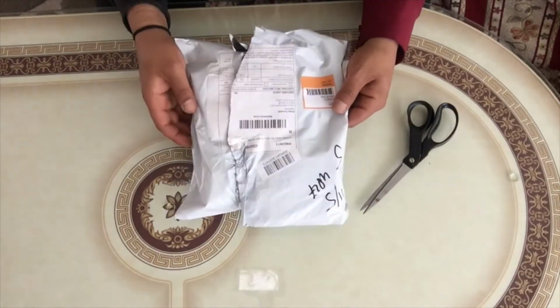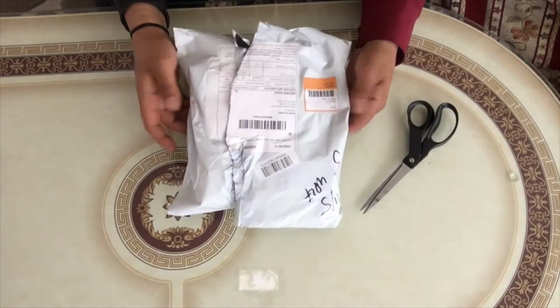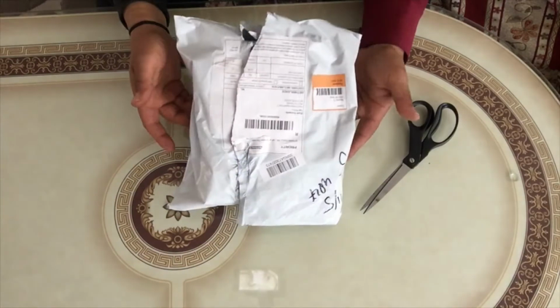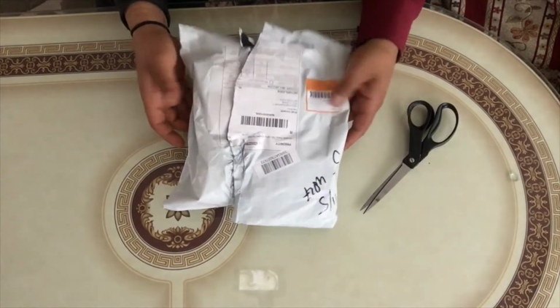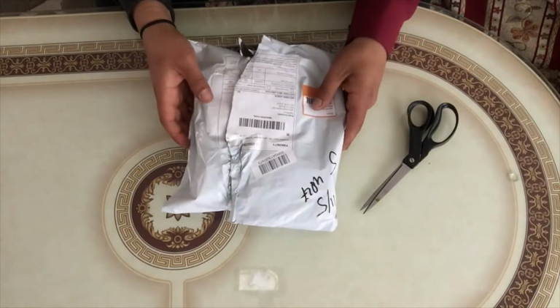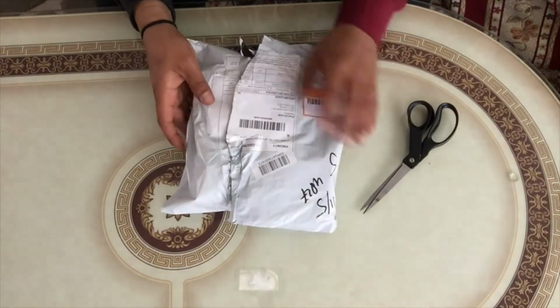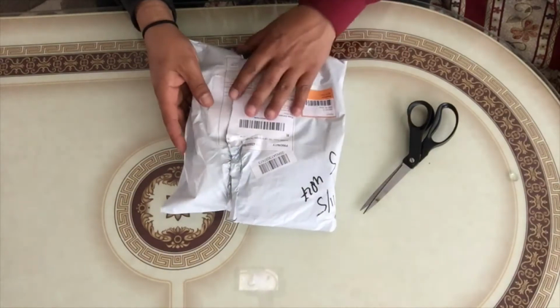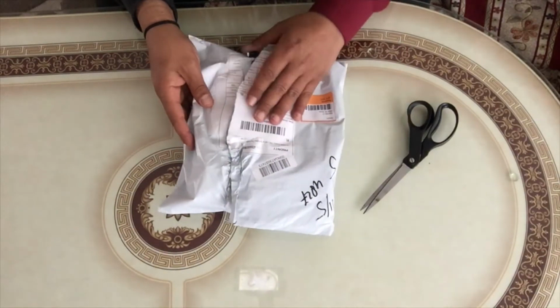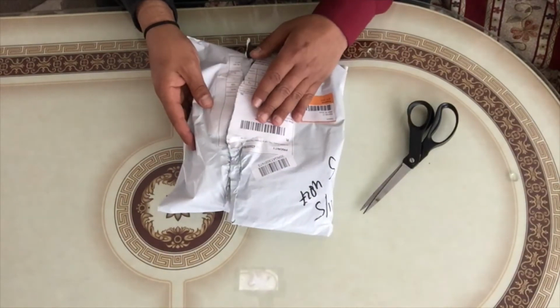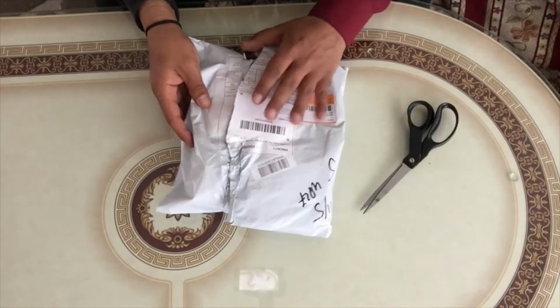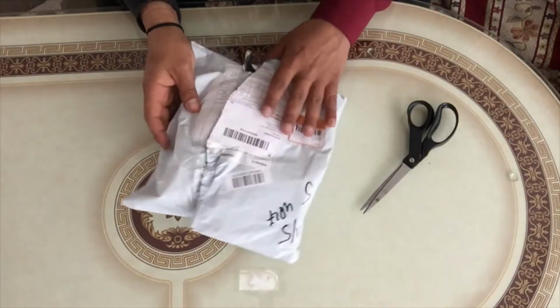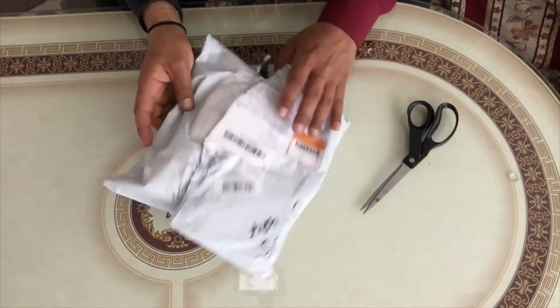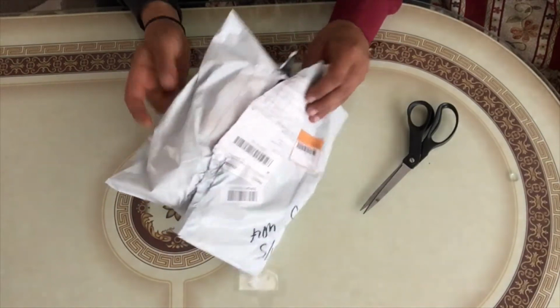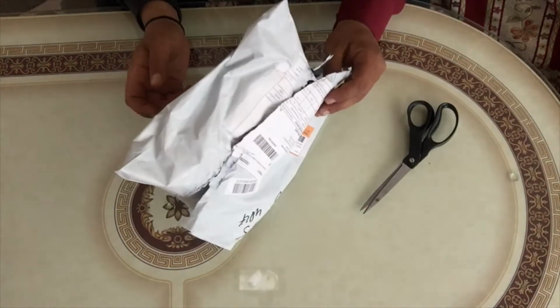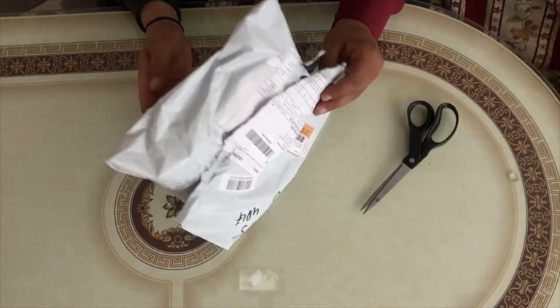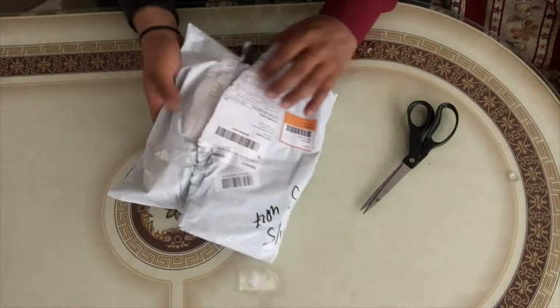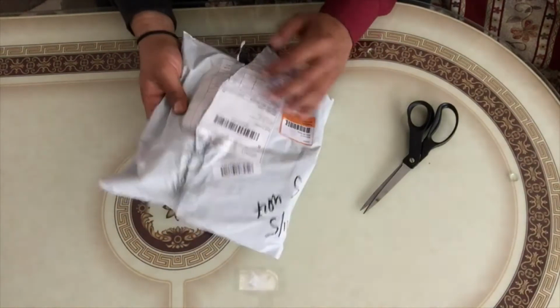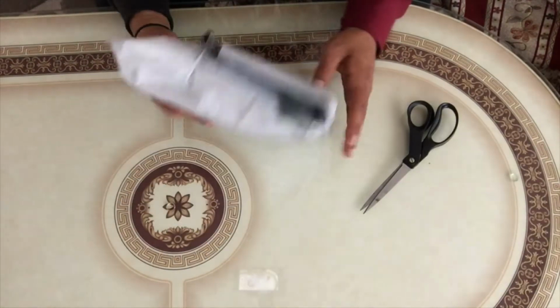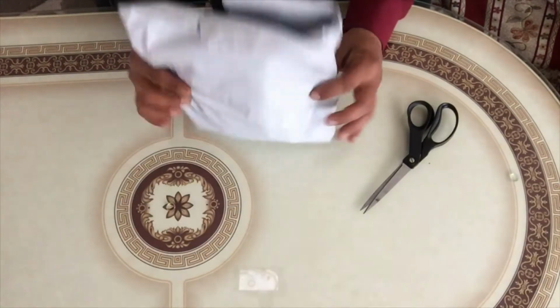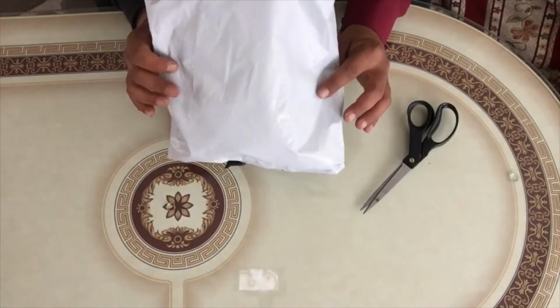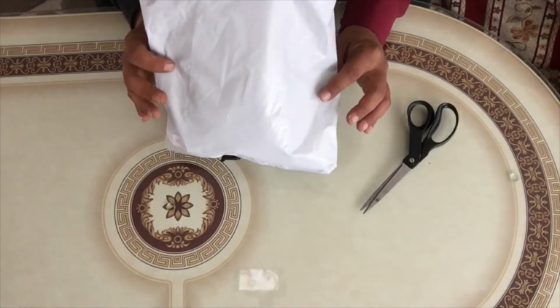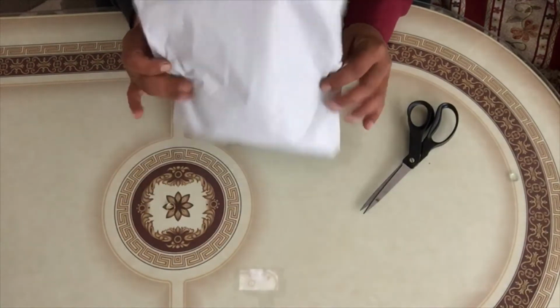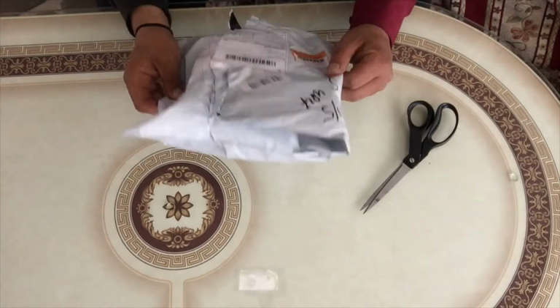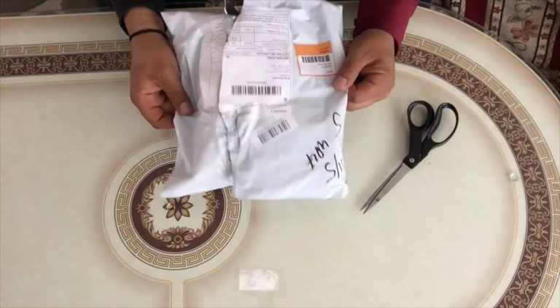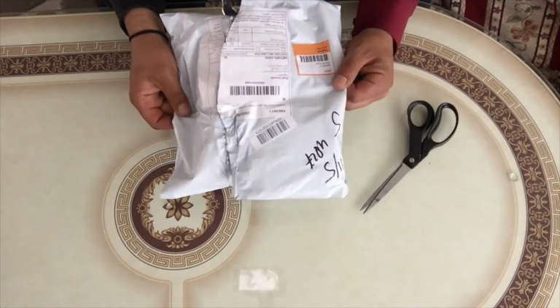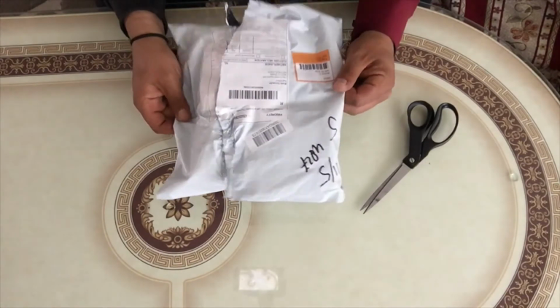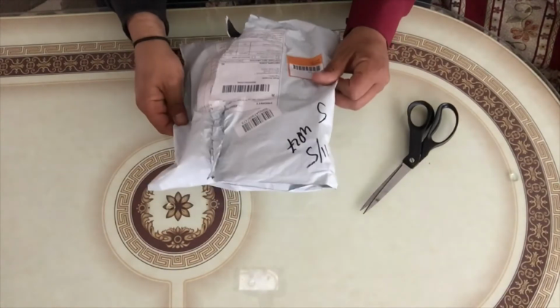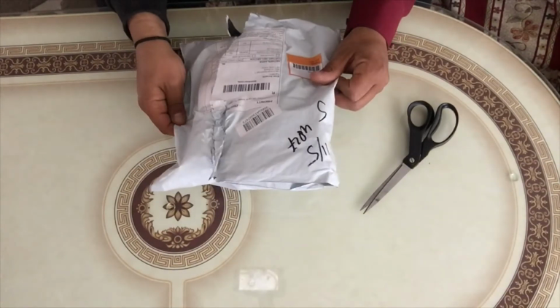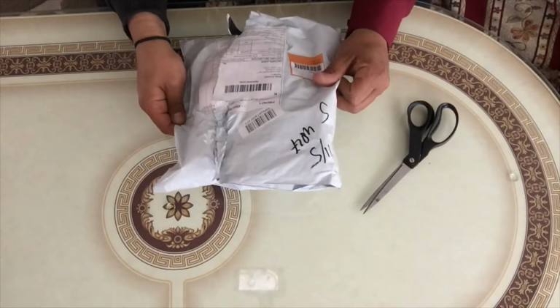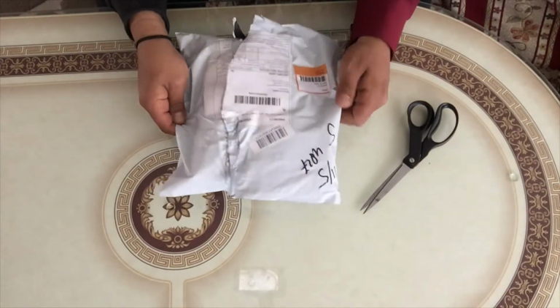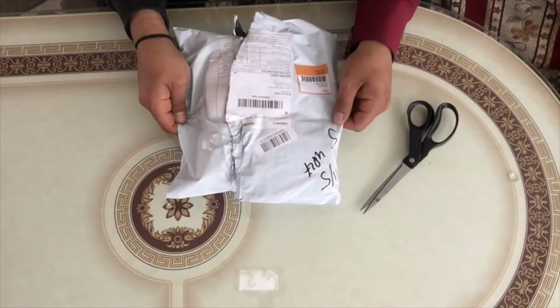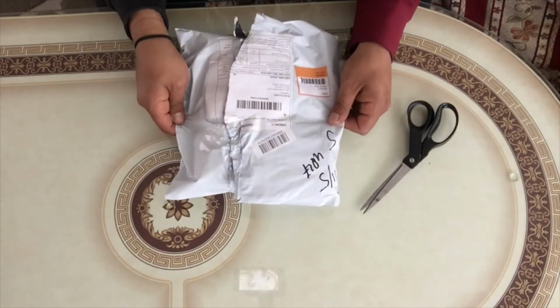And it's called Gacha. I wasn't expecting this package for another week, so you guys would know how excited I am right now.